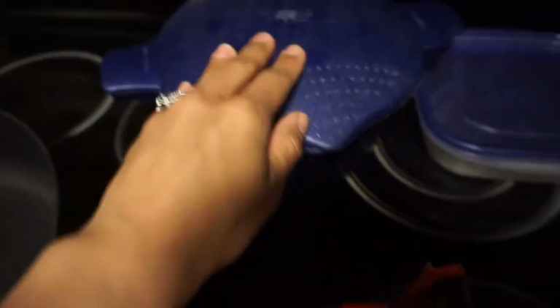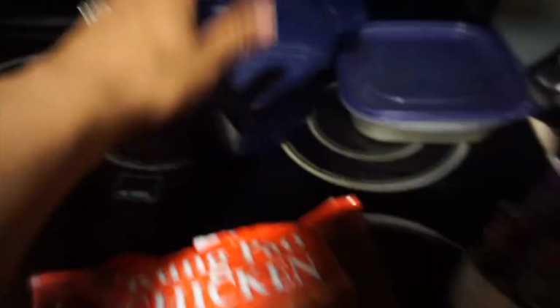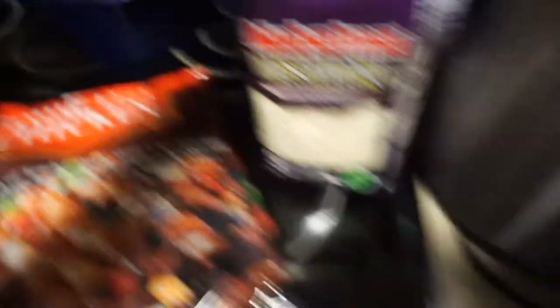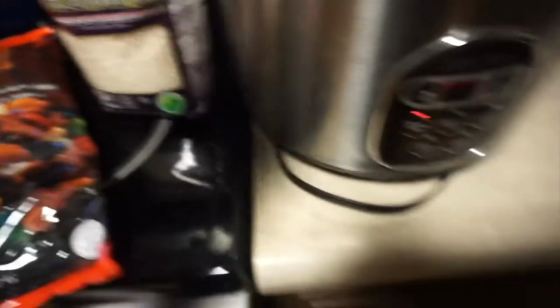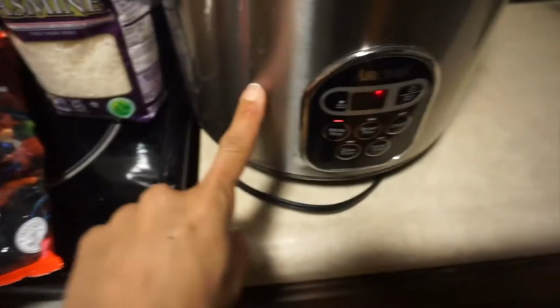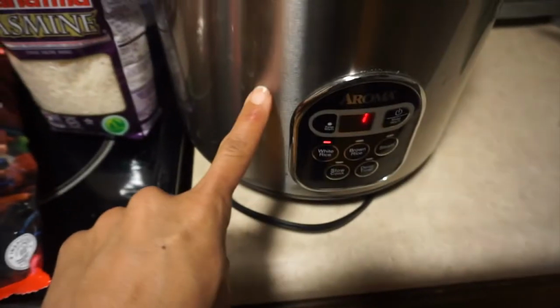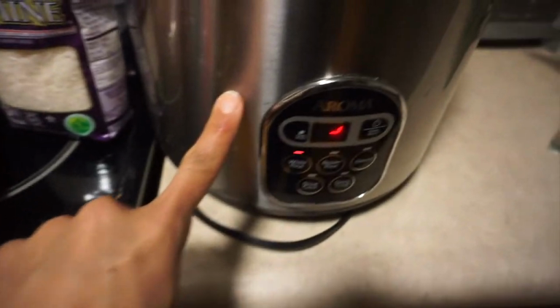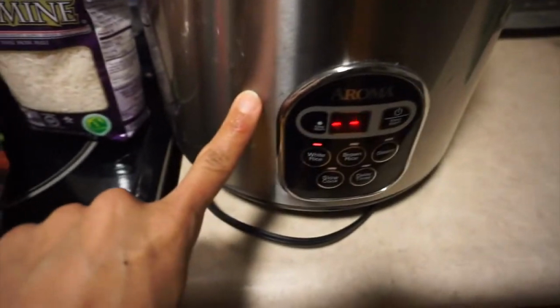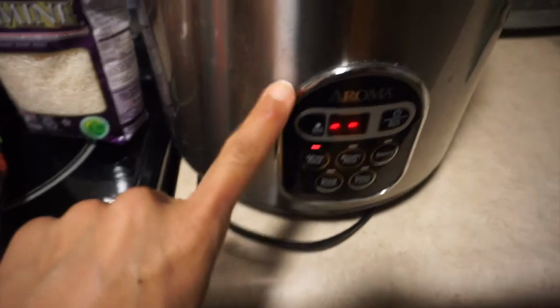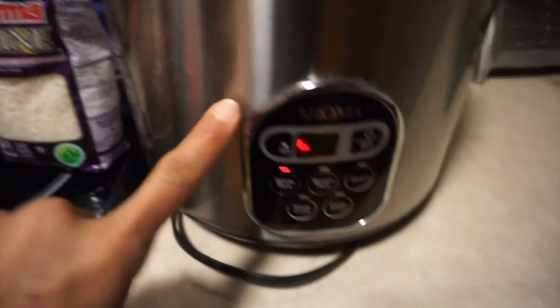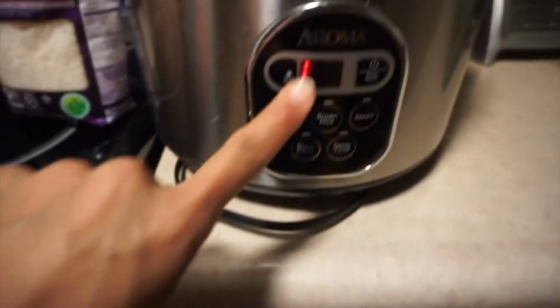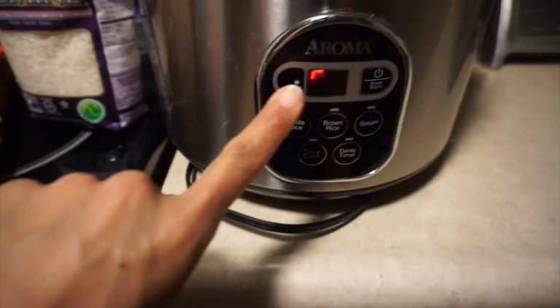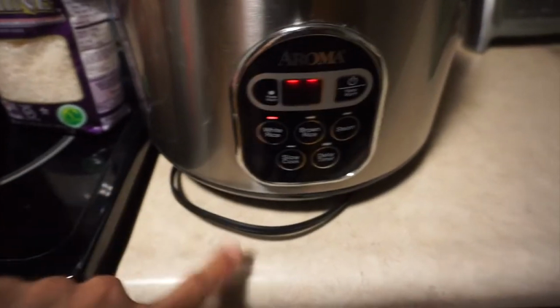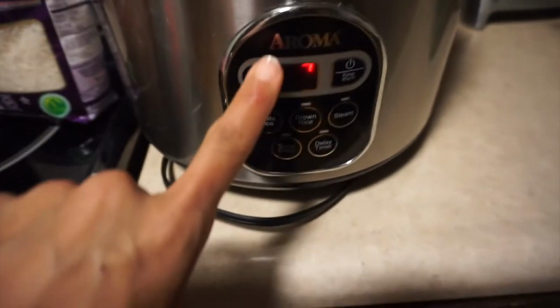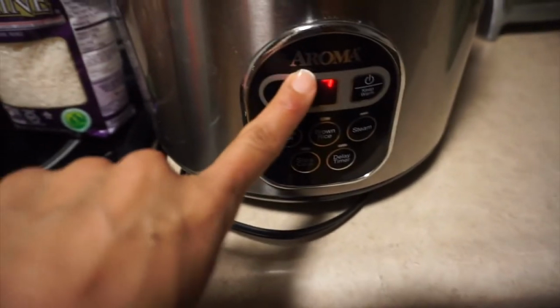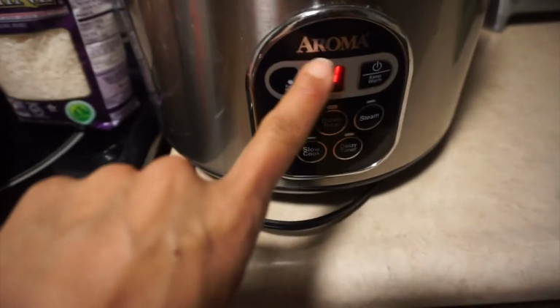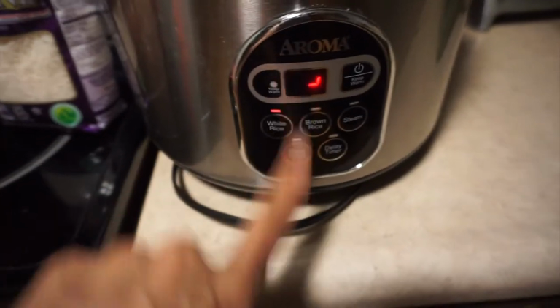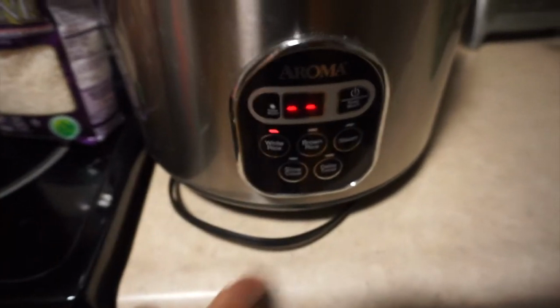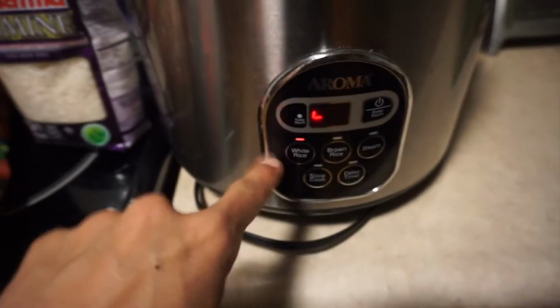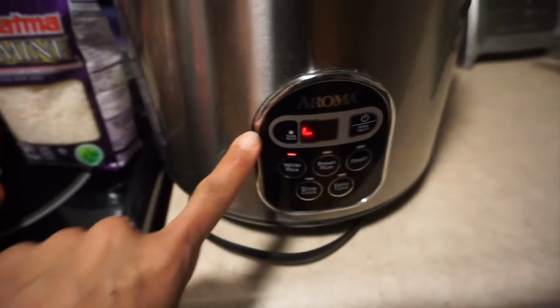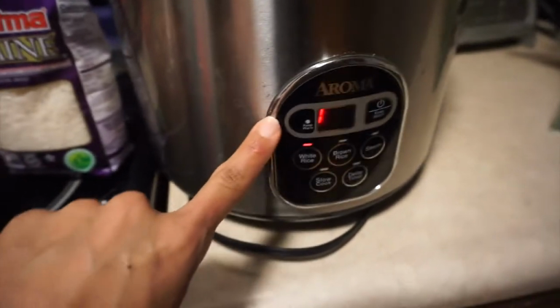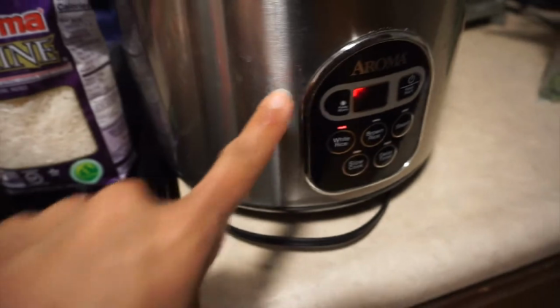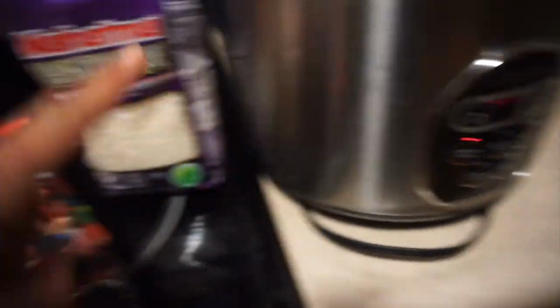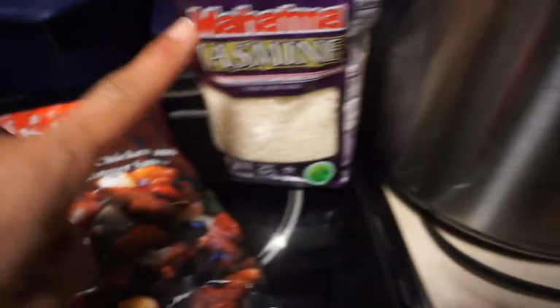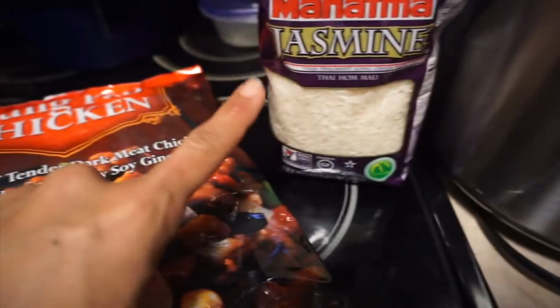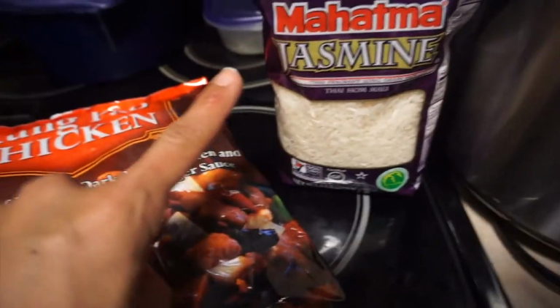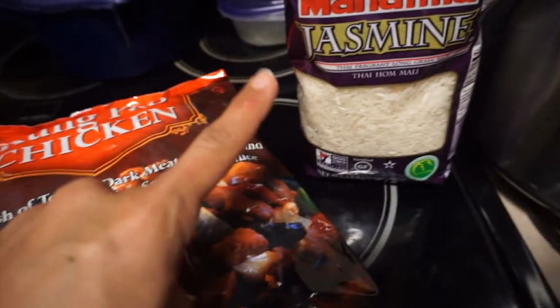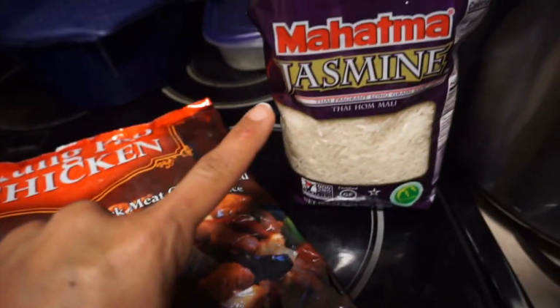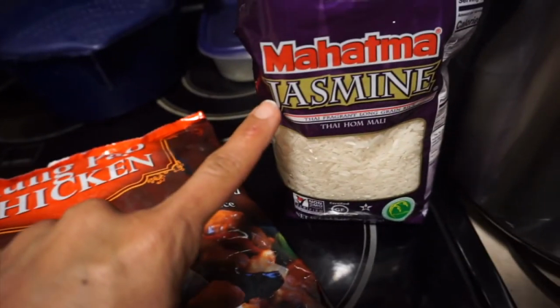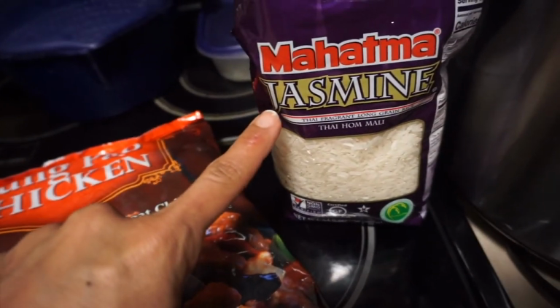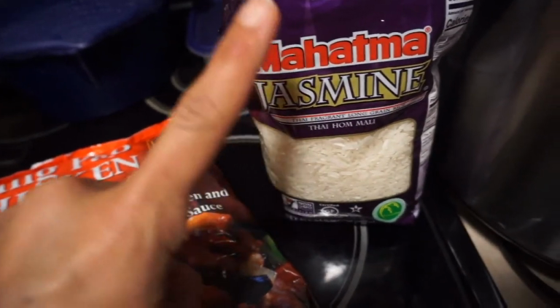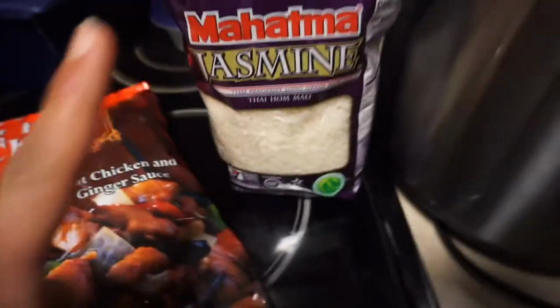Does not take much time. Also to save myself time I use my aroma rice maker. This aroma rice maker is on my Amazon list on my website, and I am making the jasmine rice.